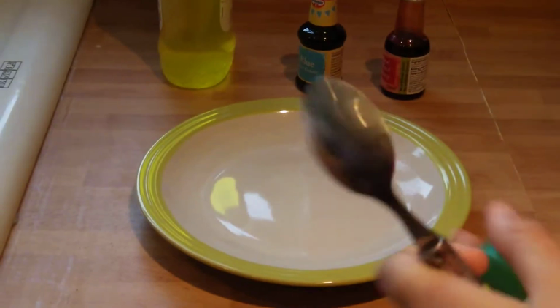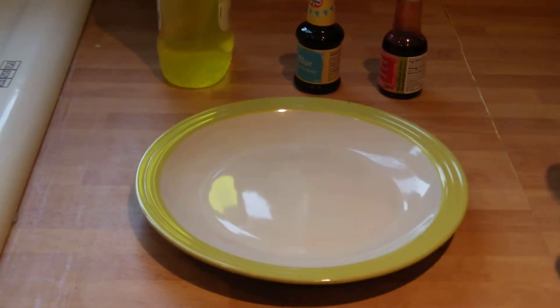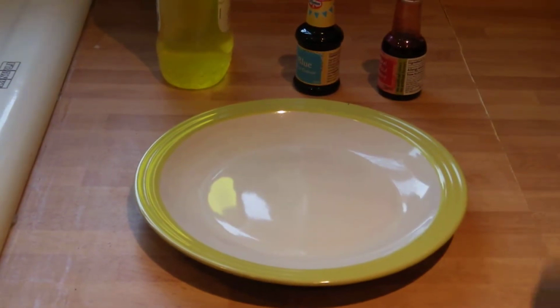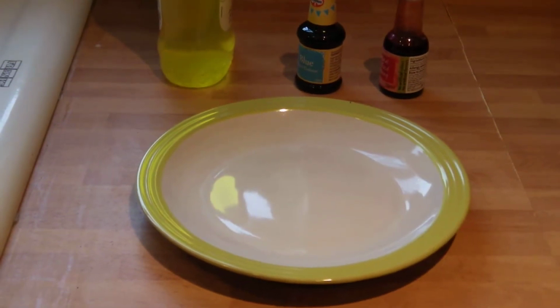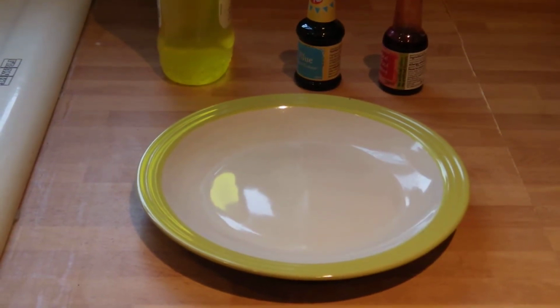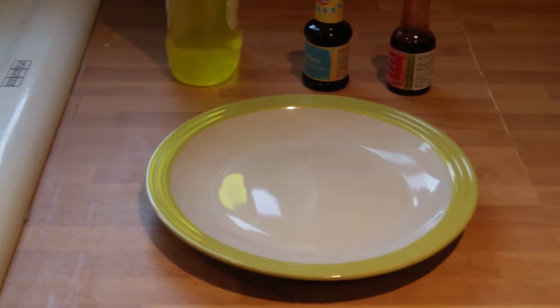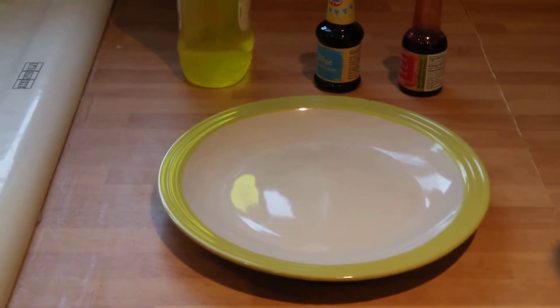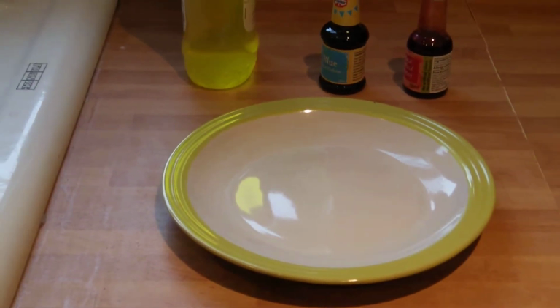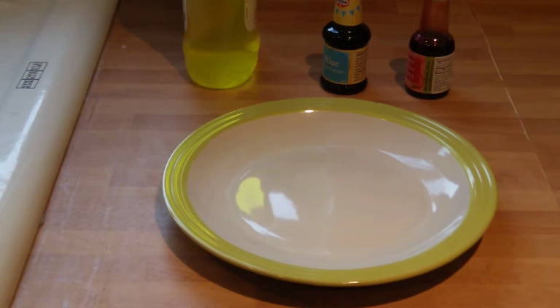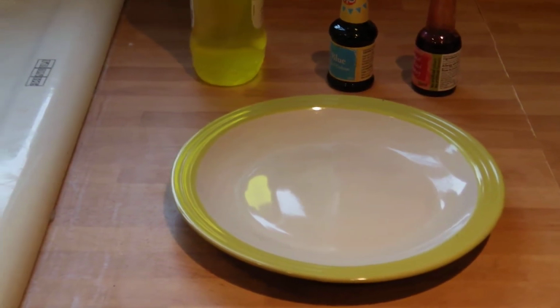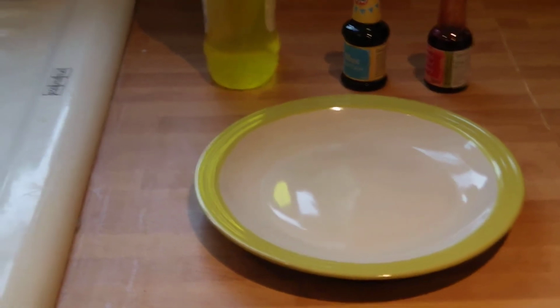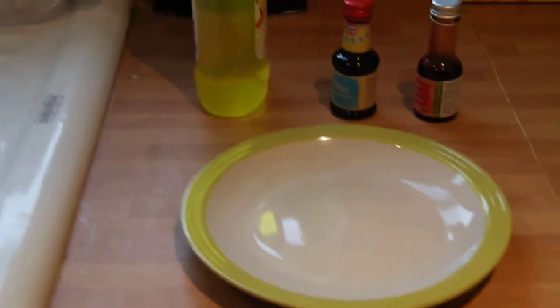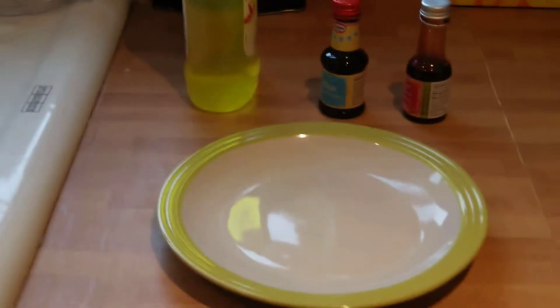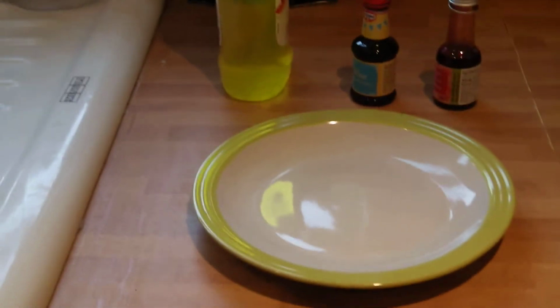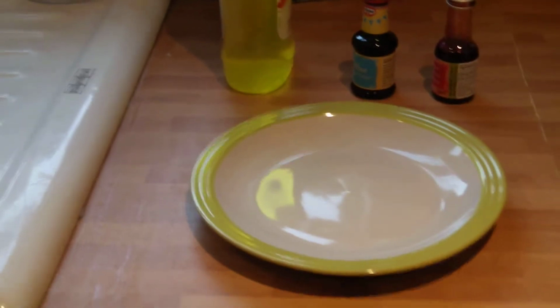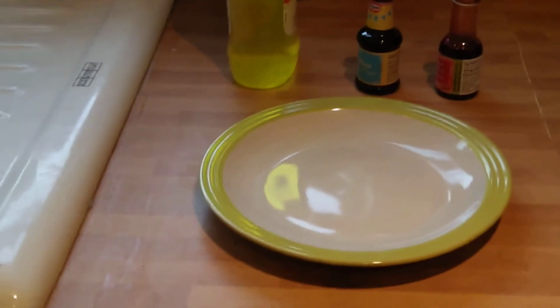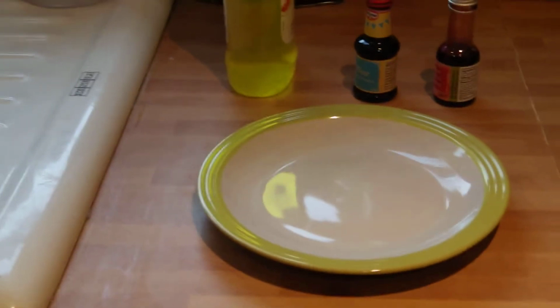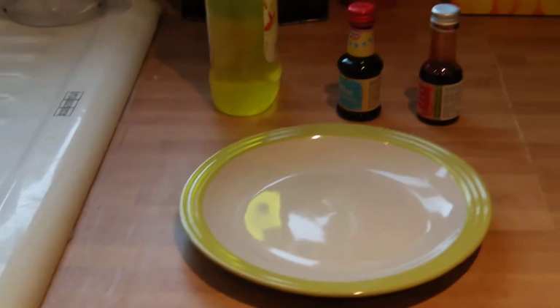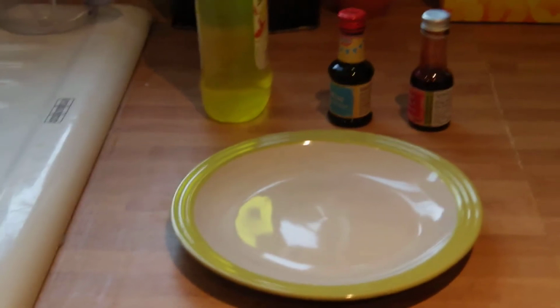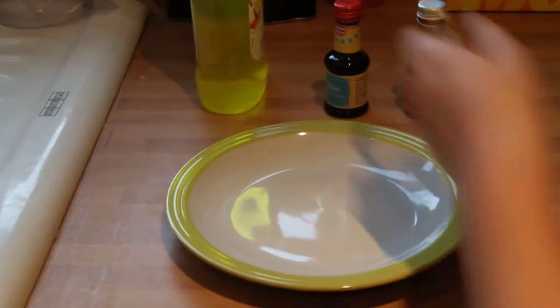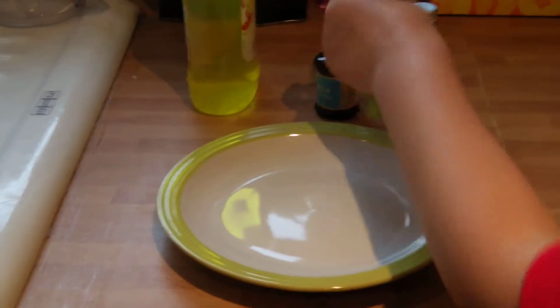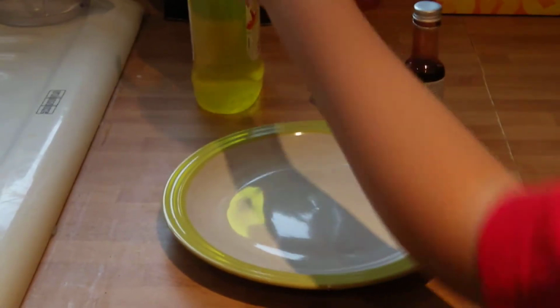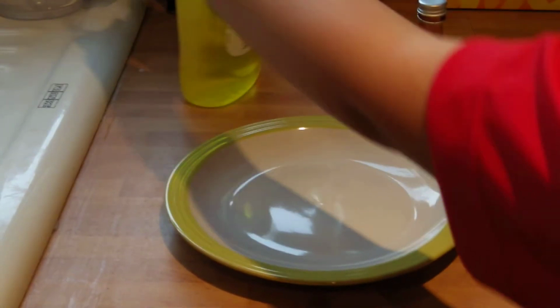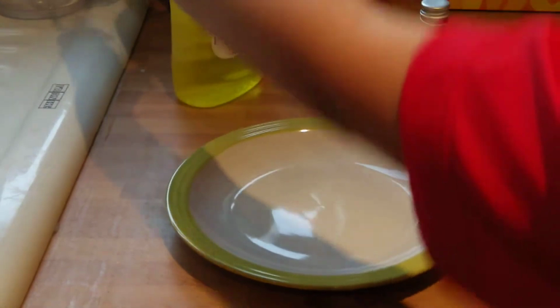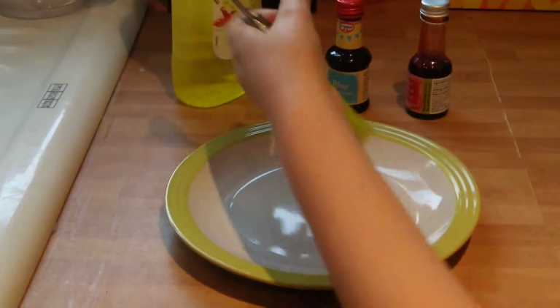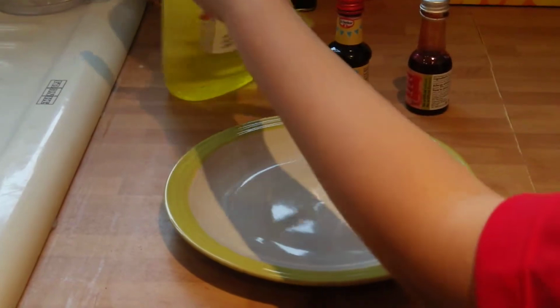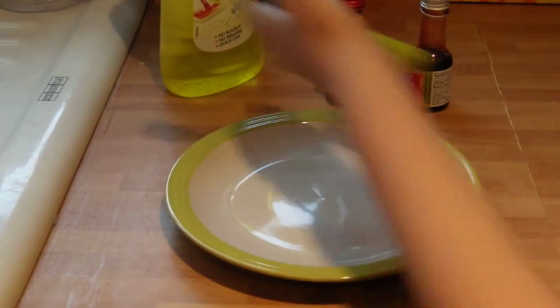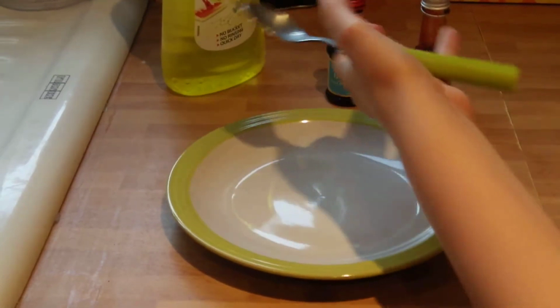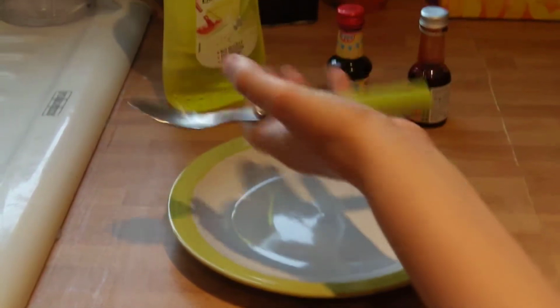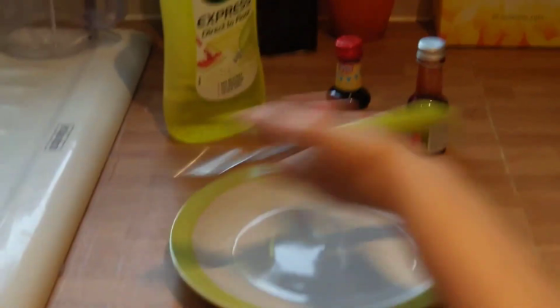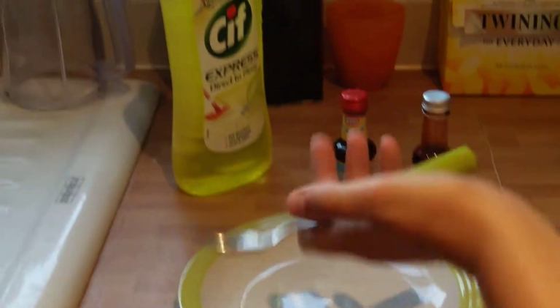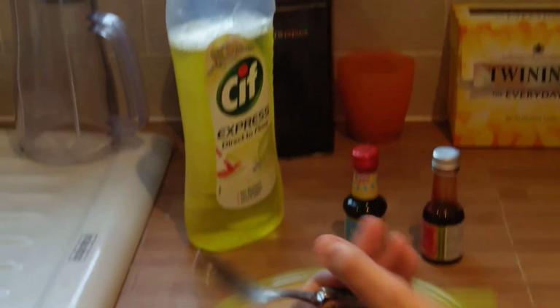Science experiment for the science show. You may have seen it before — the milk, food colouring, and that's basically the same as washing up liquid.